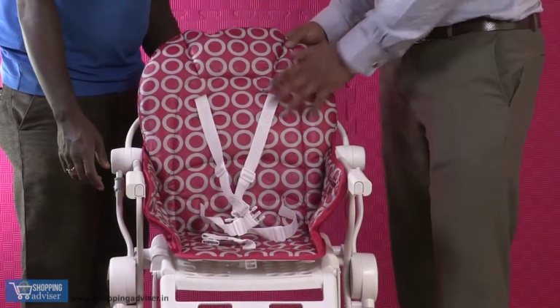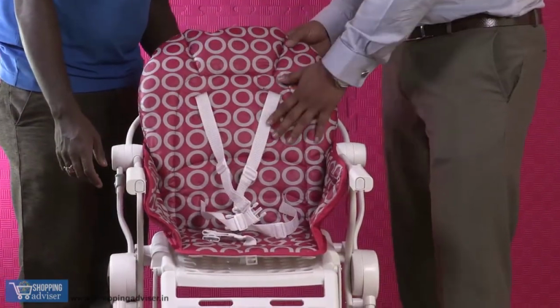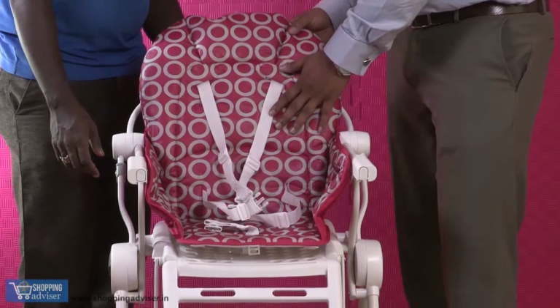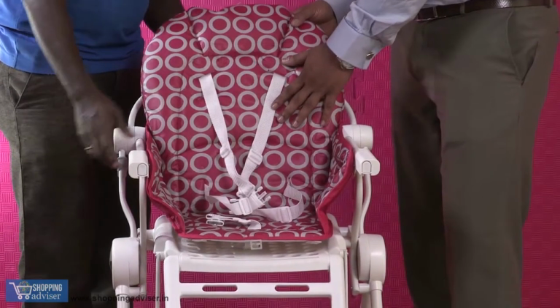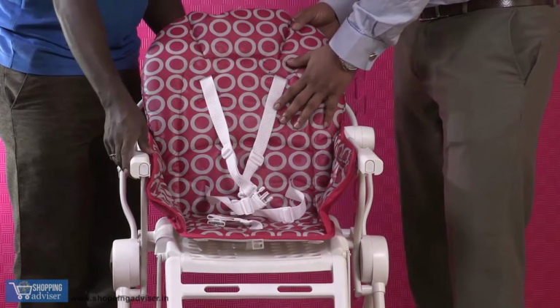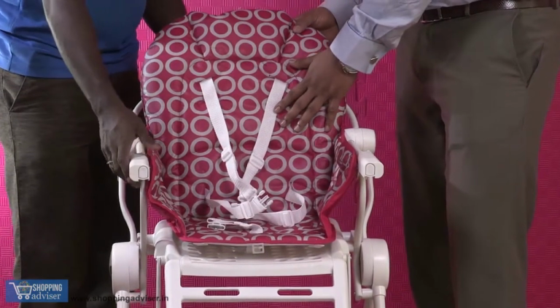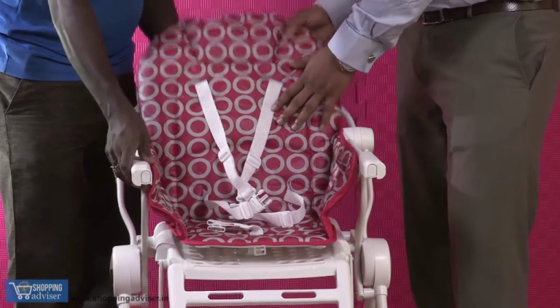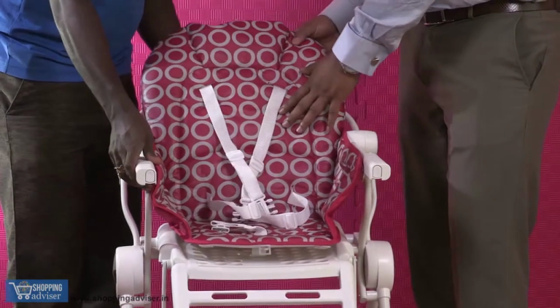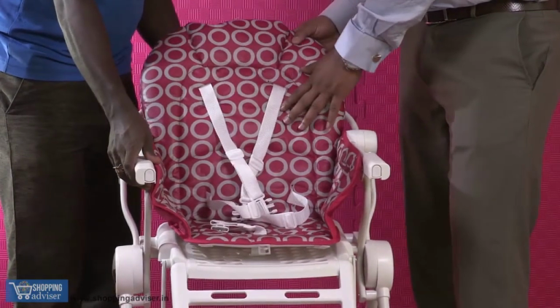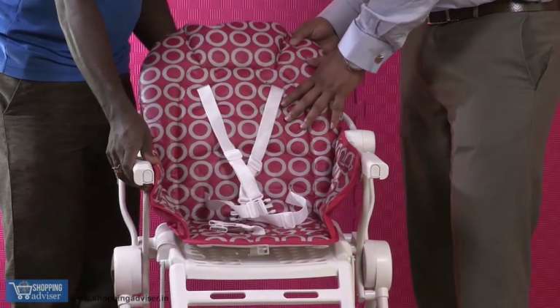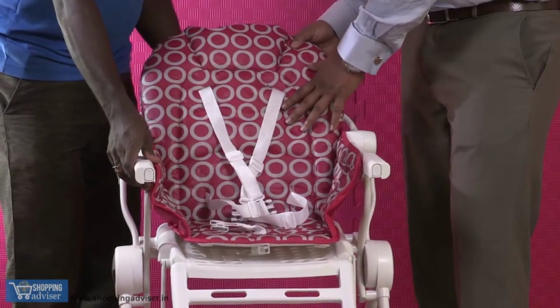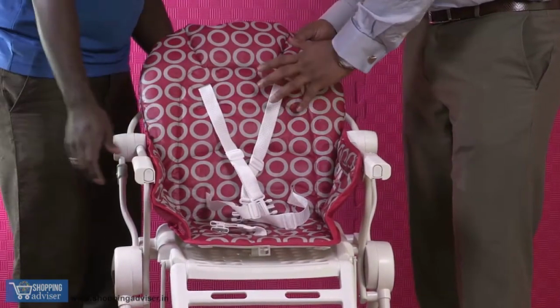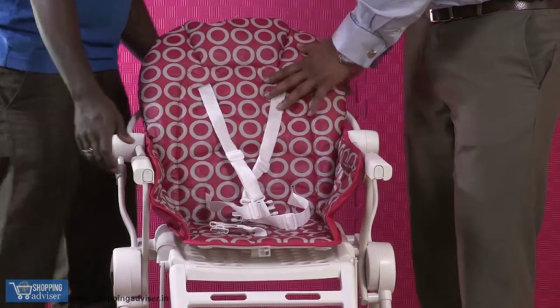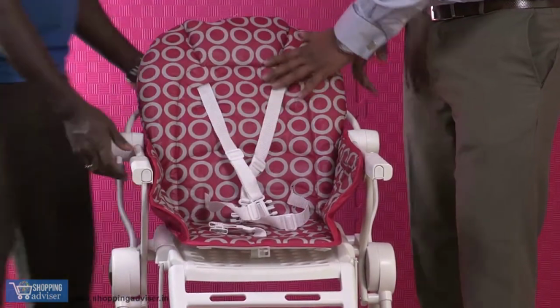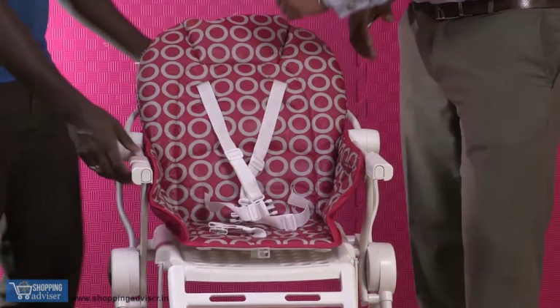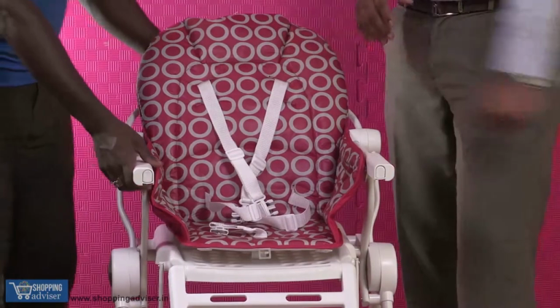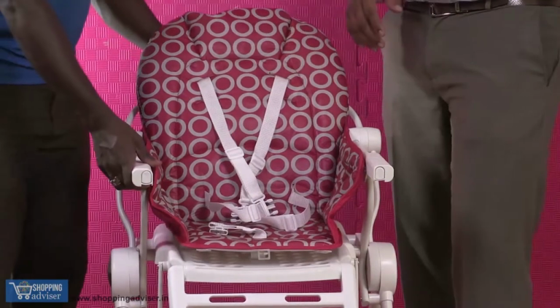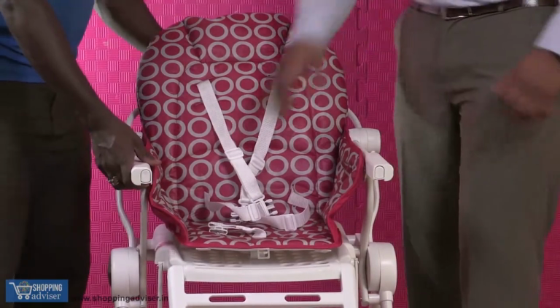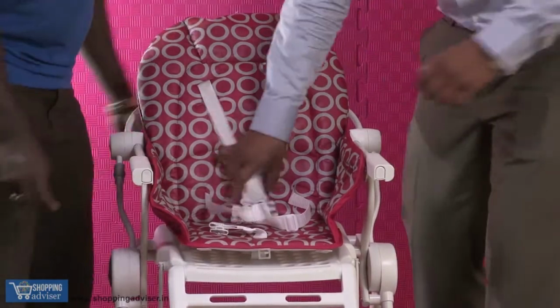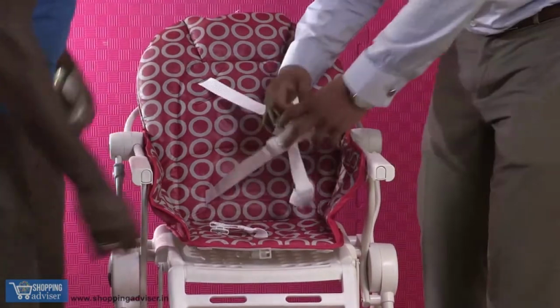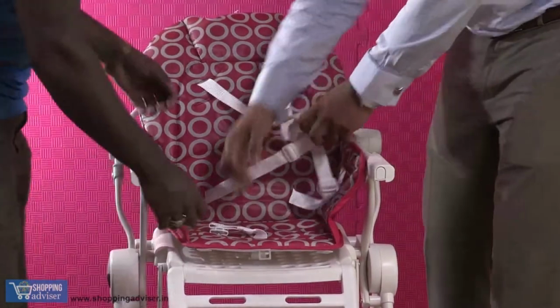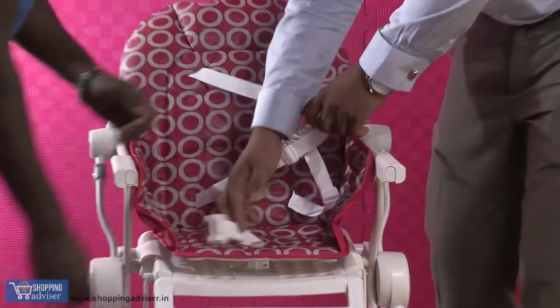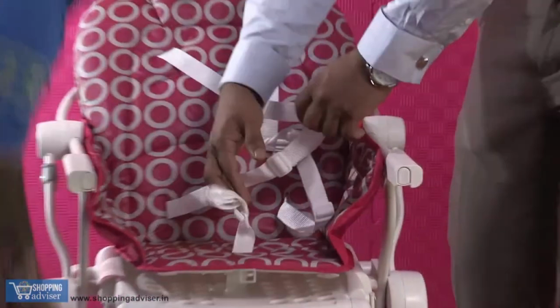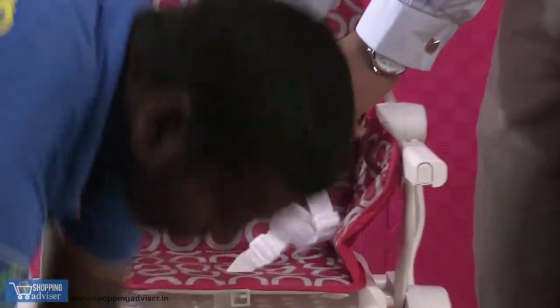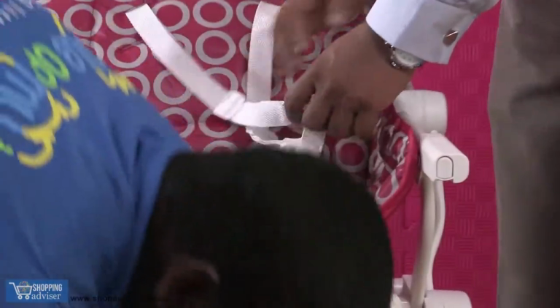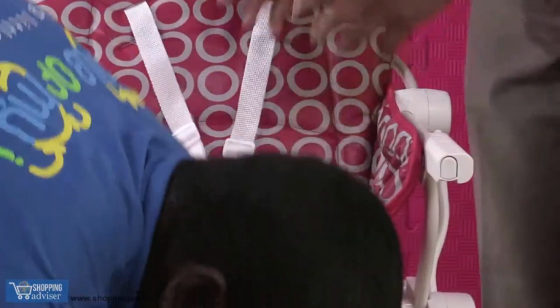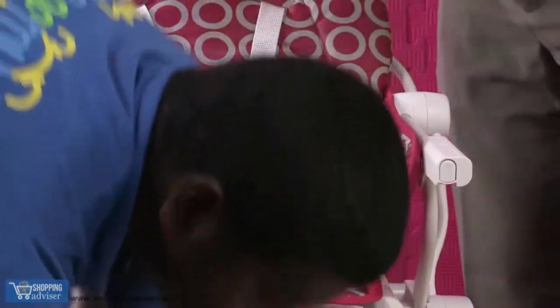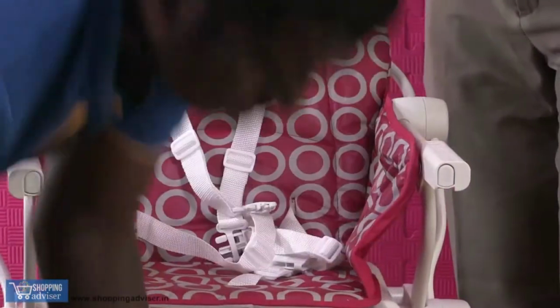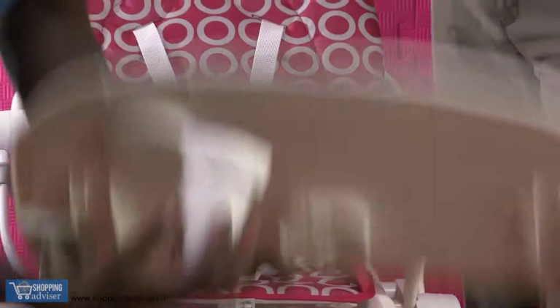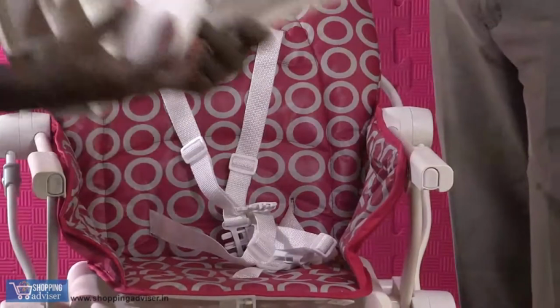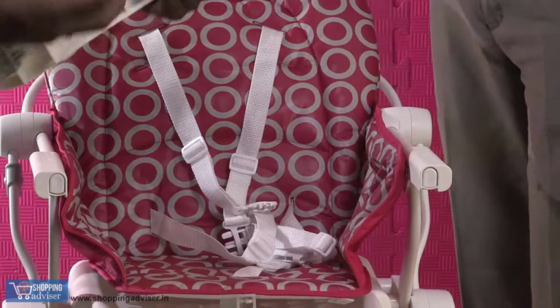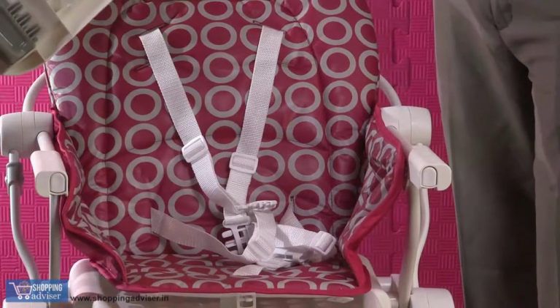So it's straight, it reclines a bit, and it reclines more. Then you have these belts for your baby's safety so that the baby does not fall down.